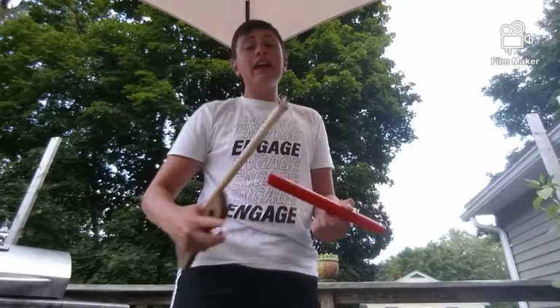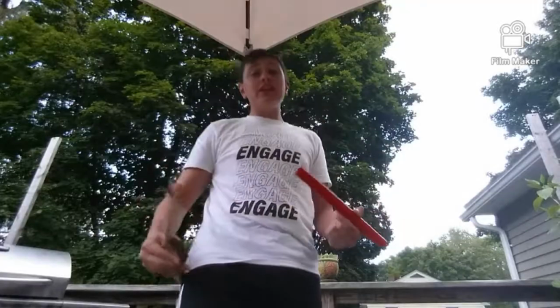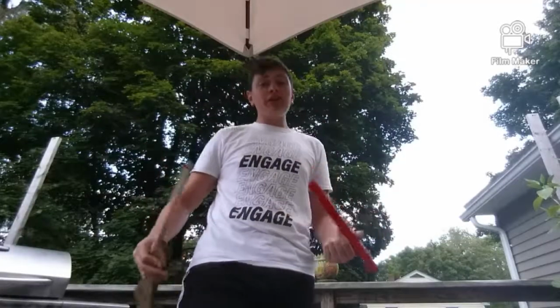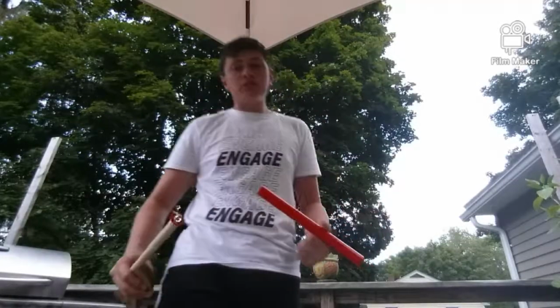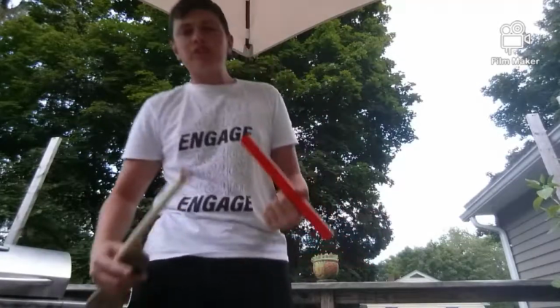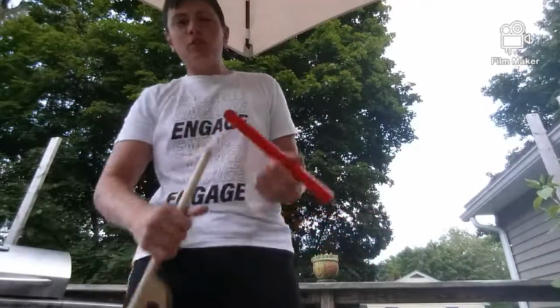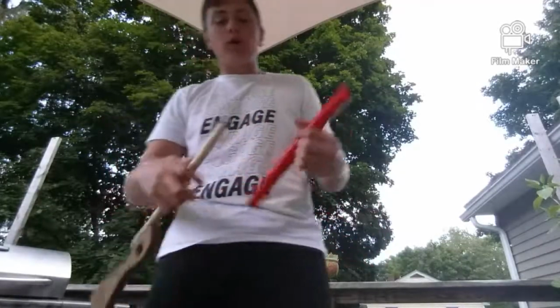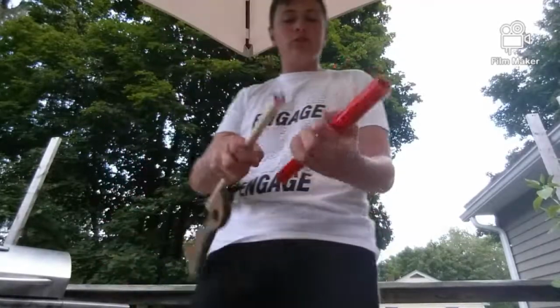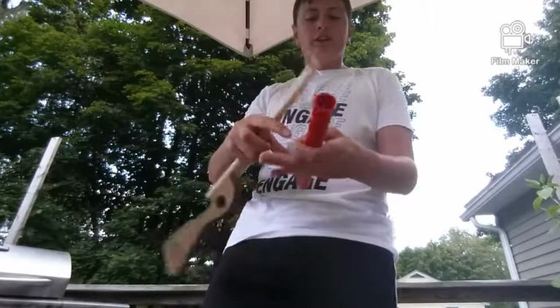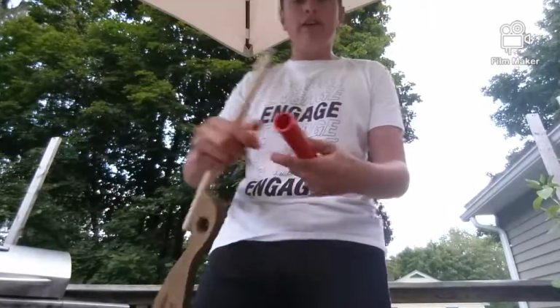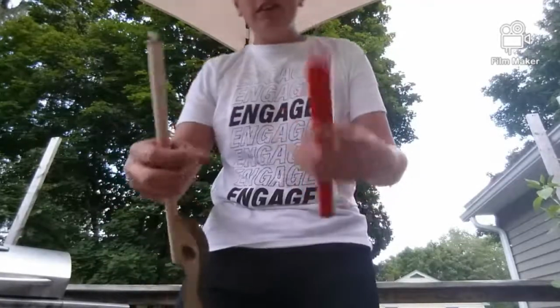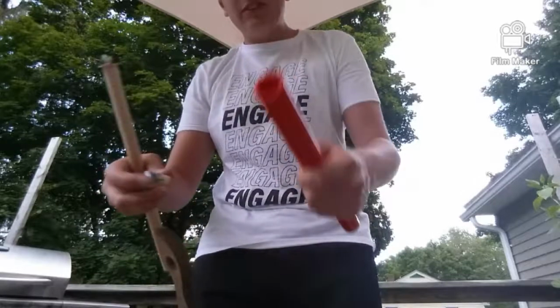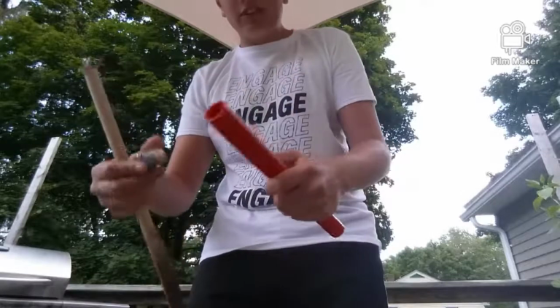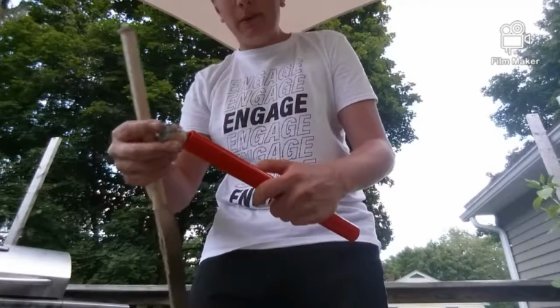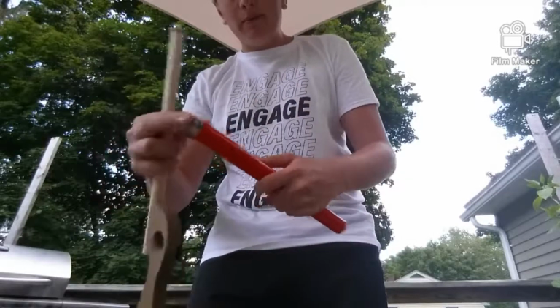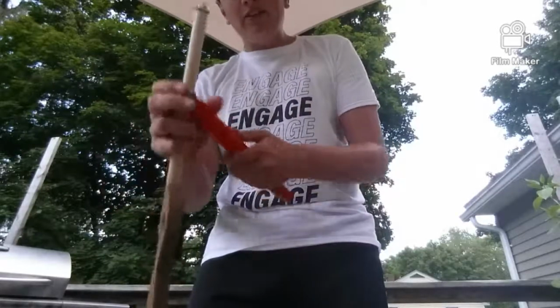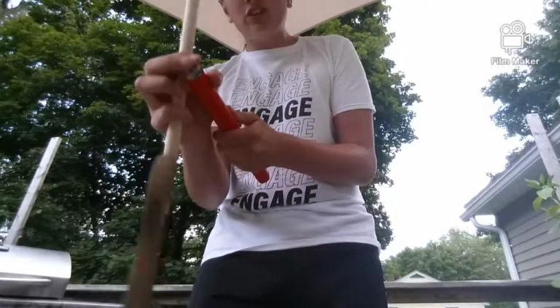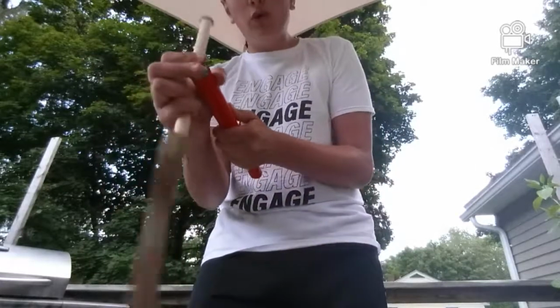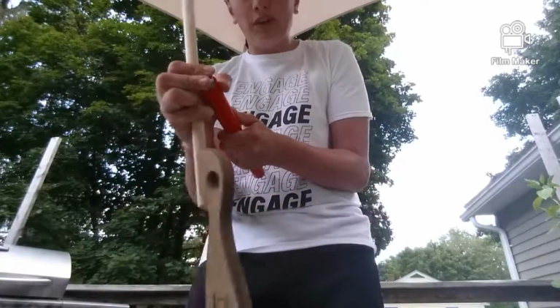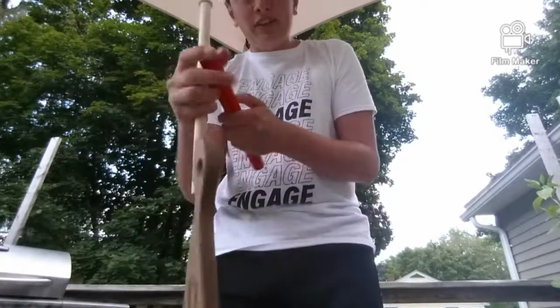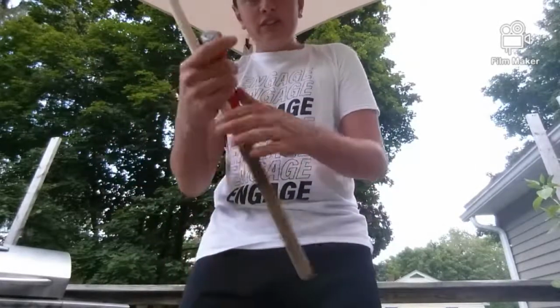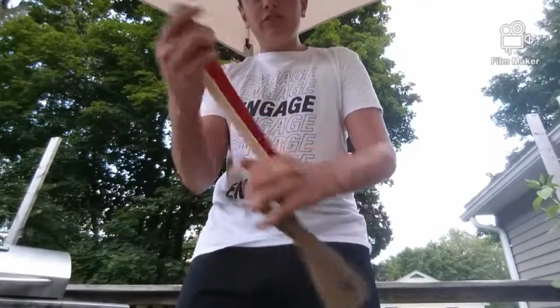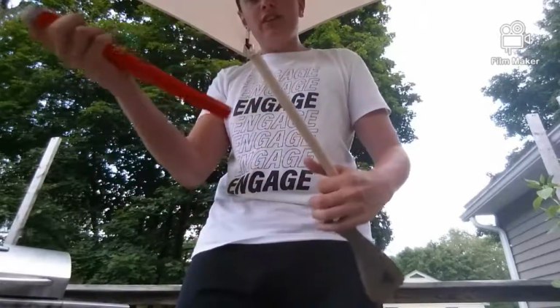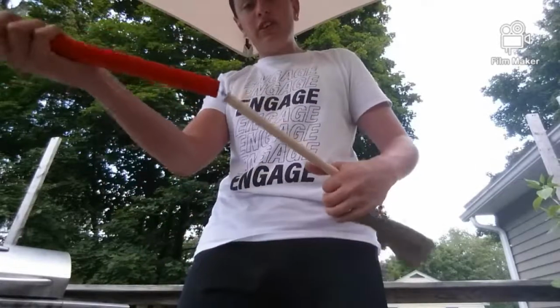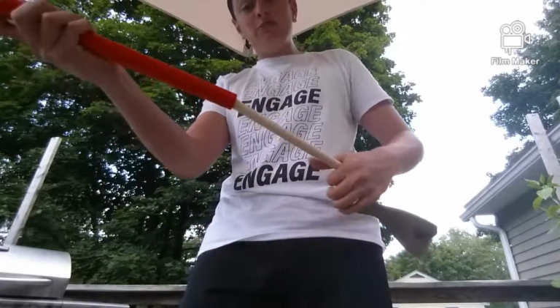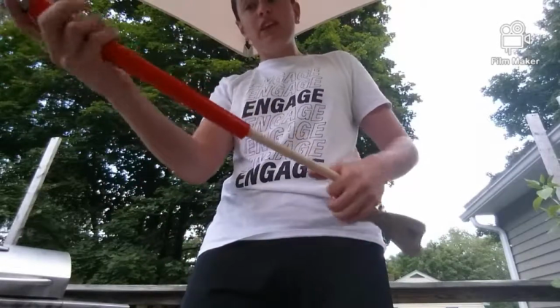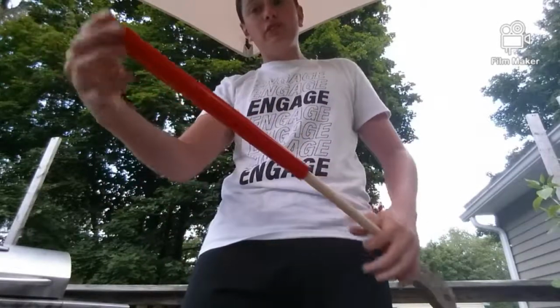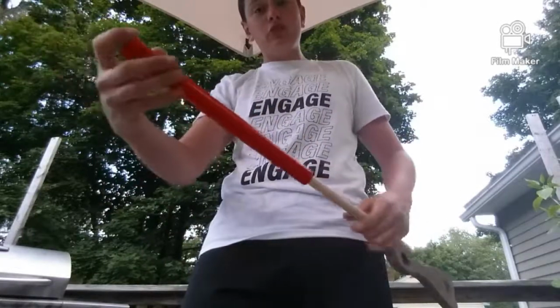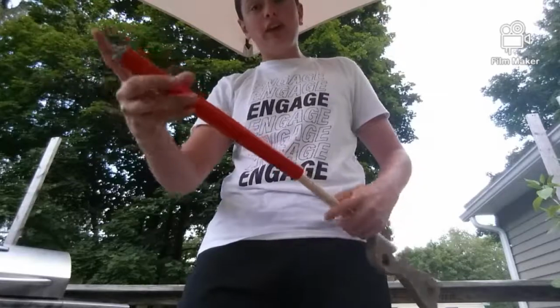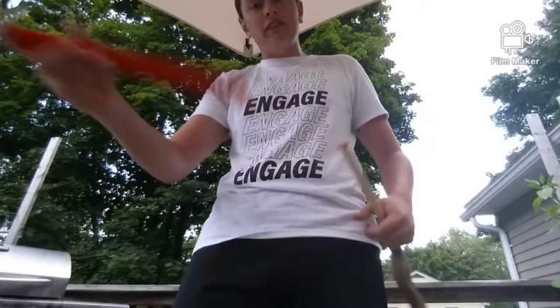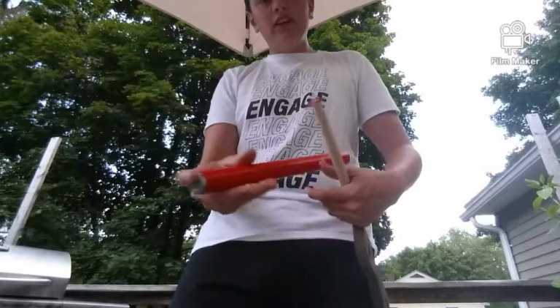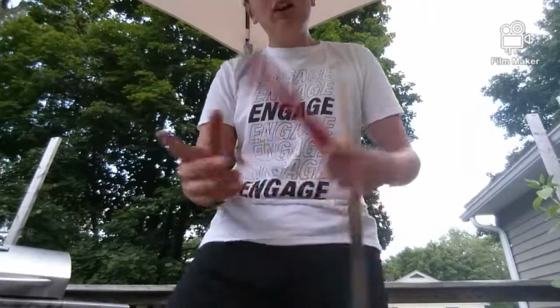Hey guys, today I'm going to show you this new cork rifle trick I found. So if you take this red pipe, you take this cork, and then you put it together, you can shoot the cork out of it.